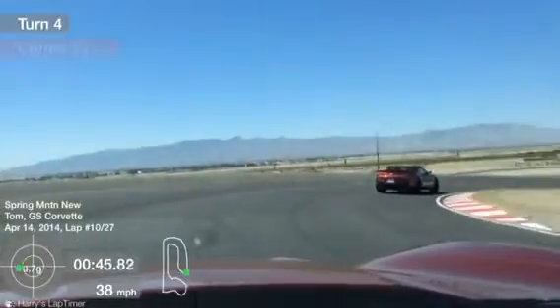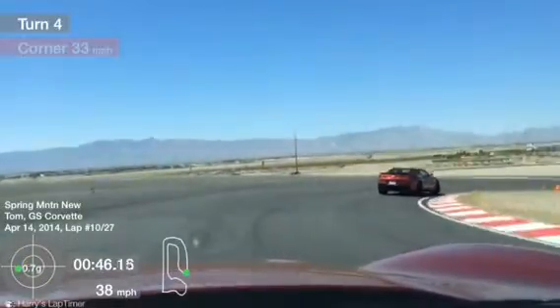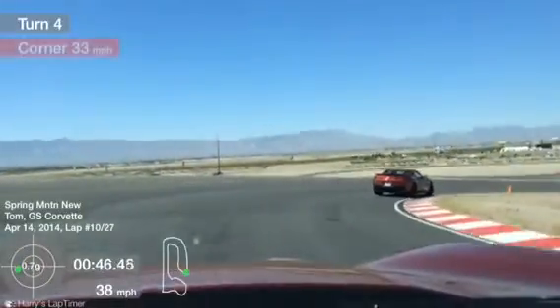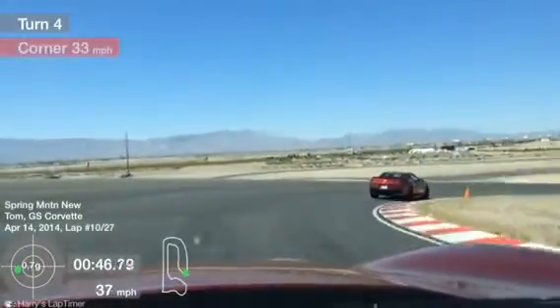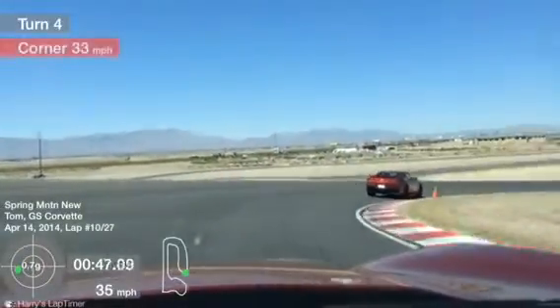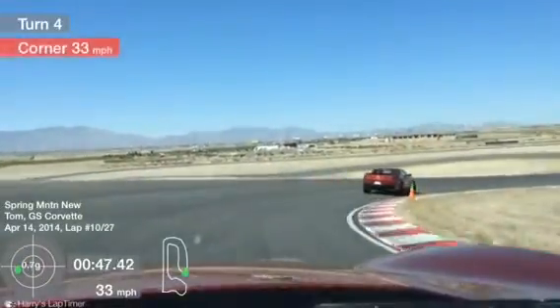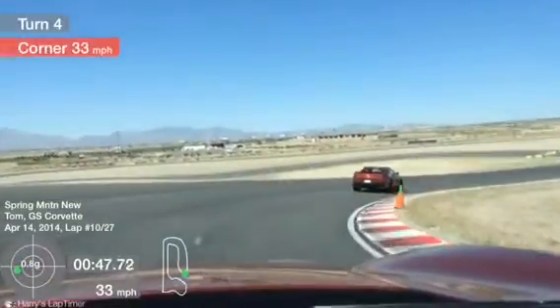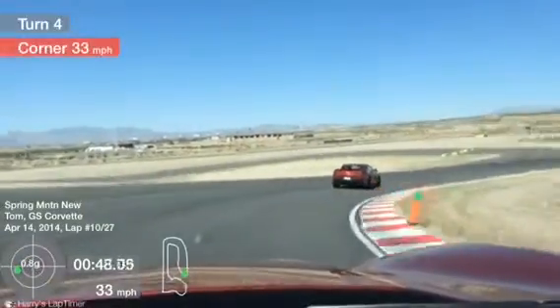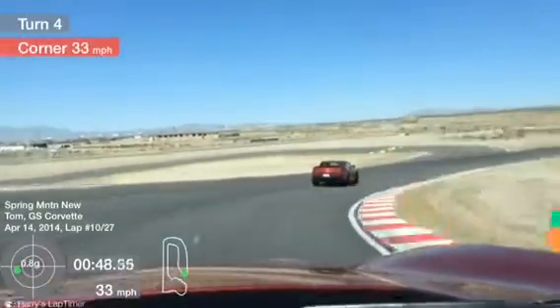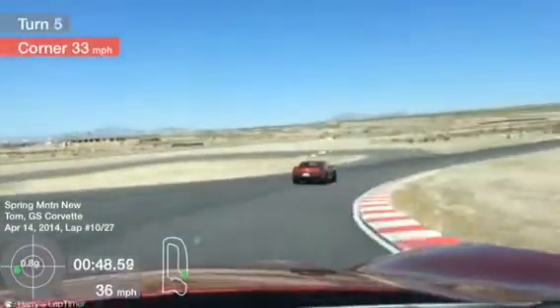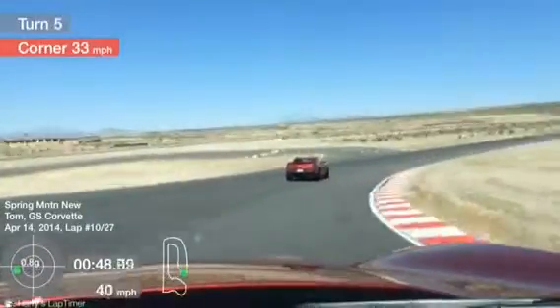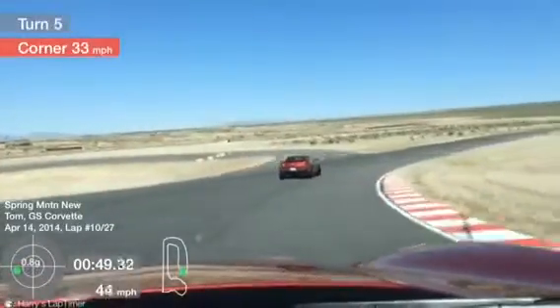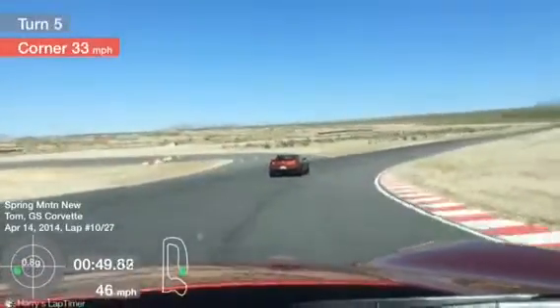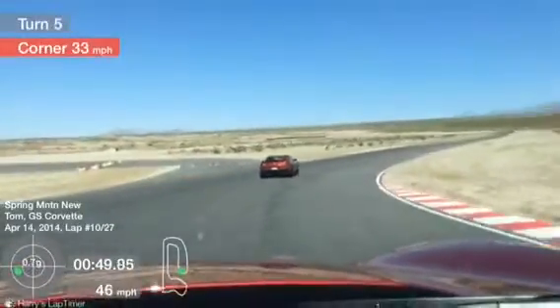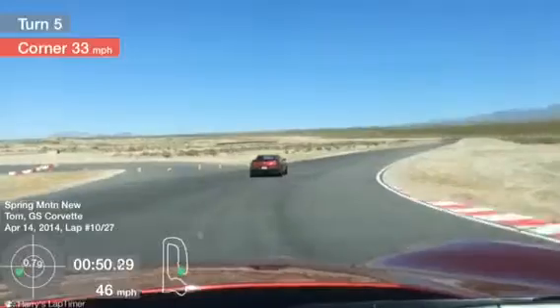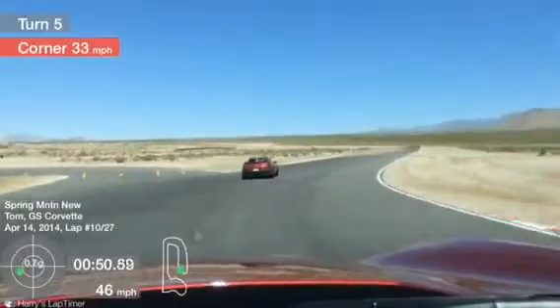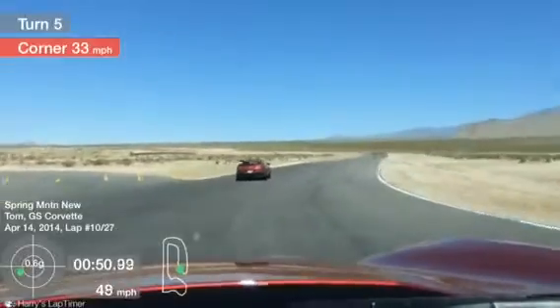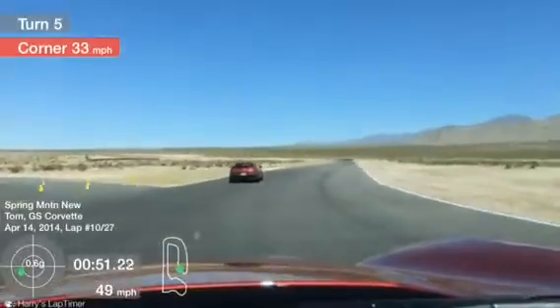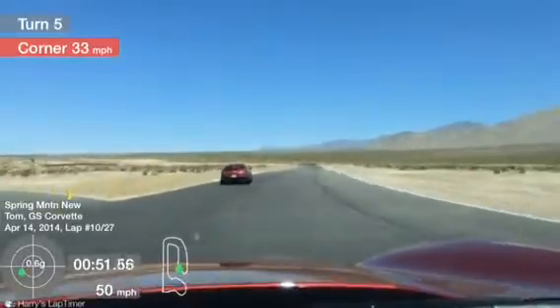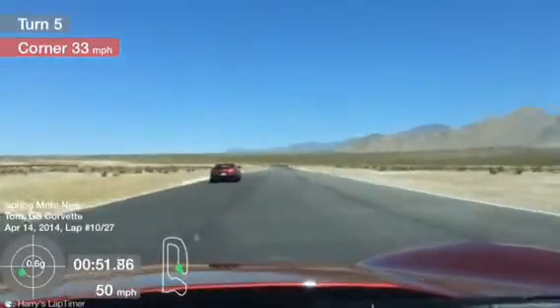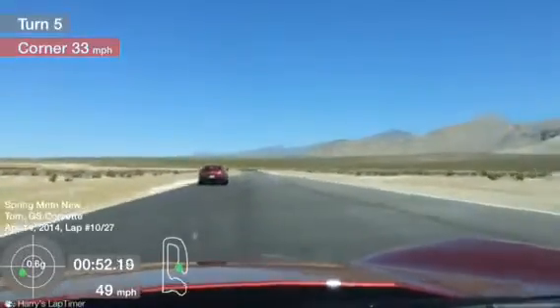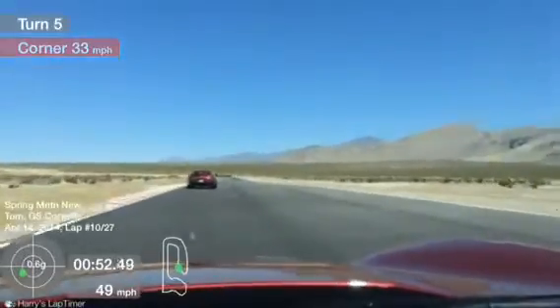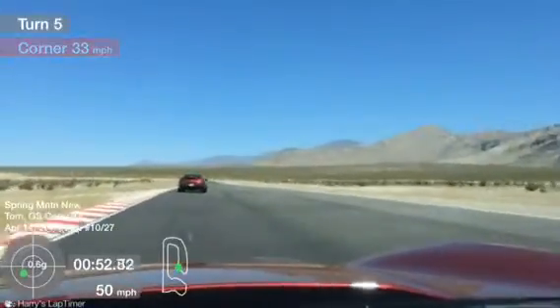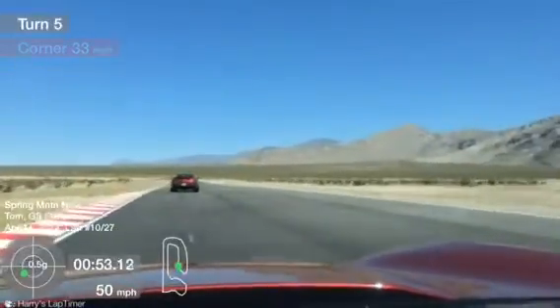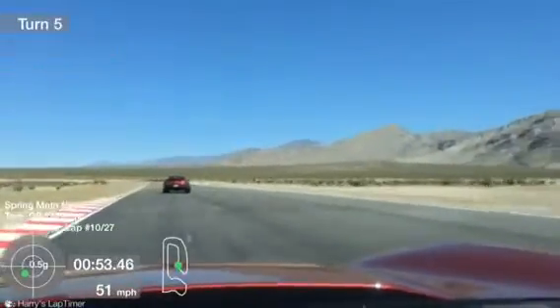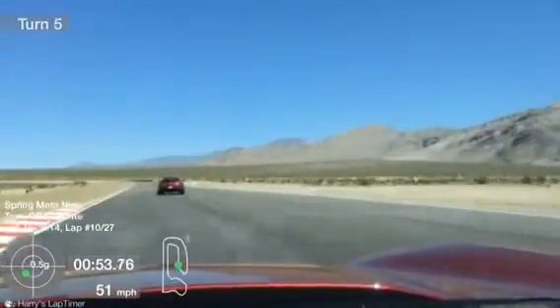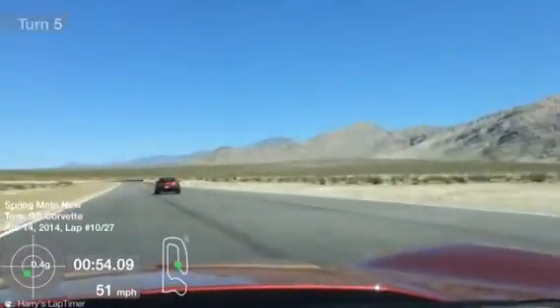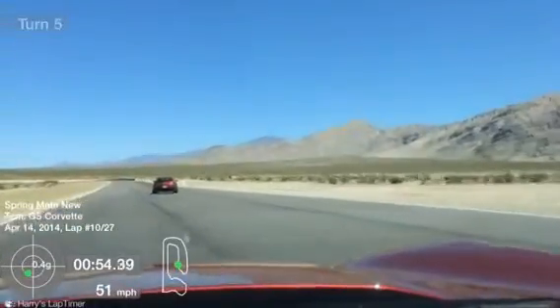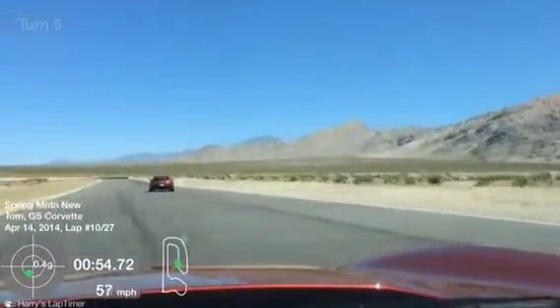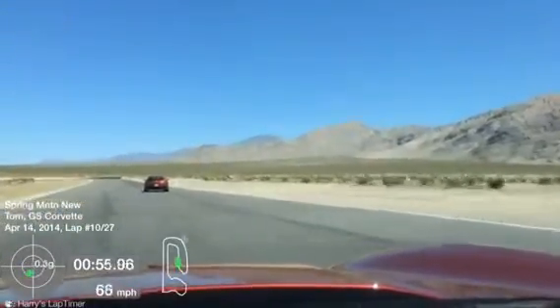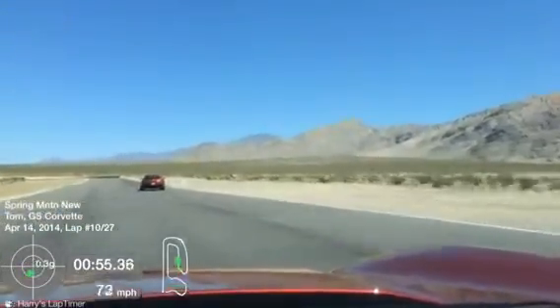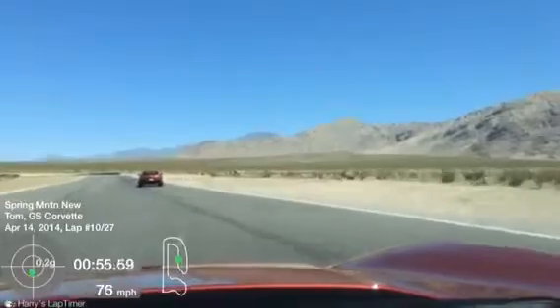Look to the right as you make your way into turn 3. Start the unwind here Dom, squeezing the throttle as you unwind the wheel — nice and good, smooth and clear.